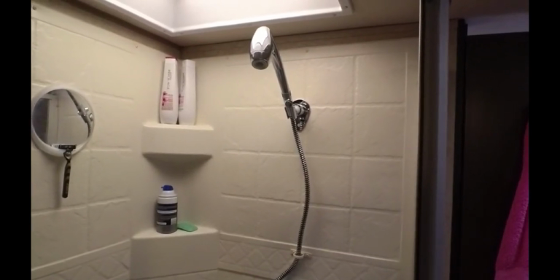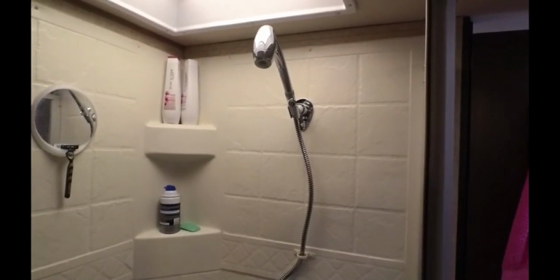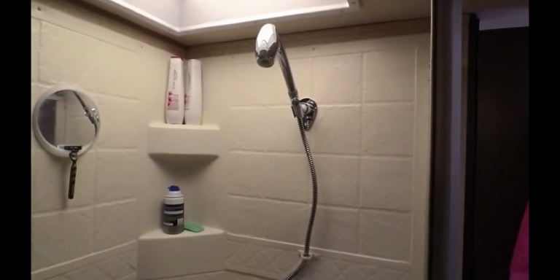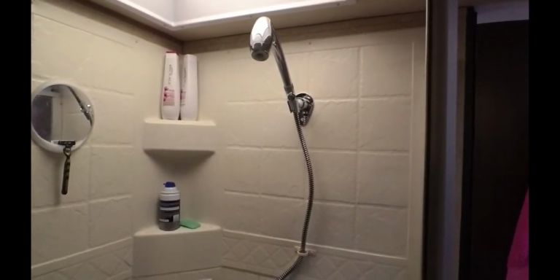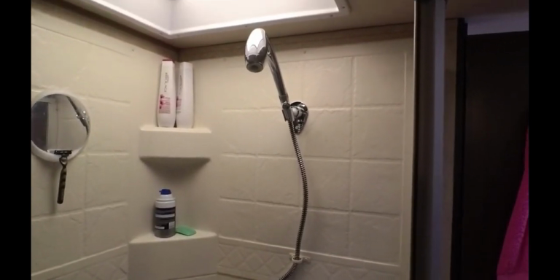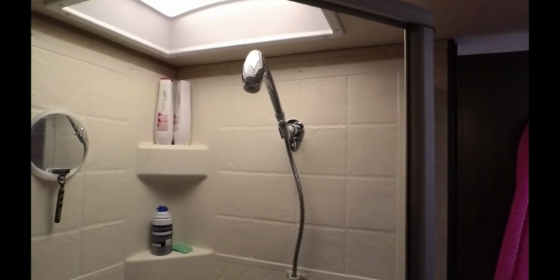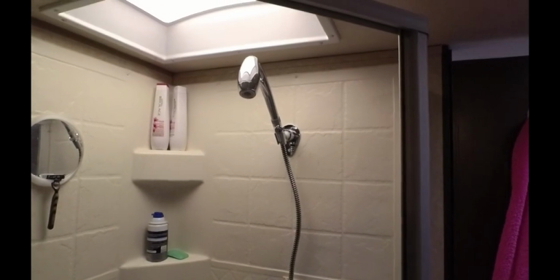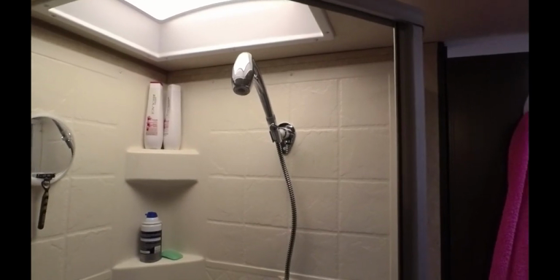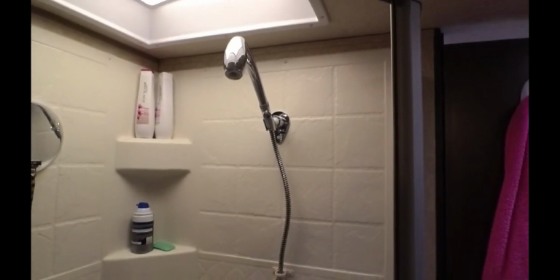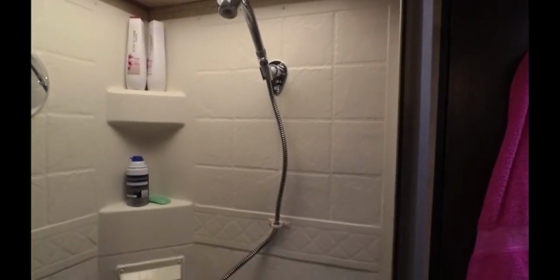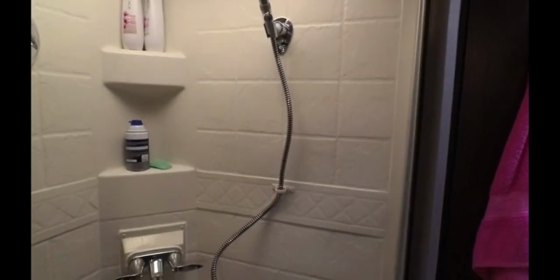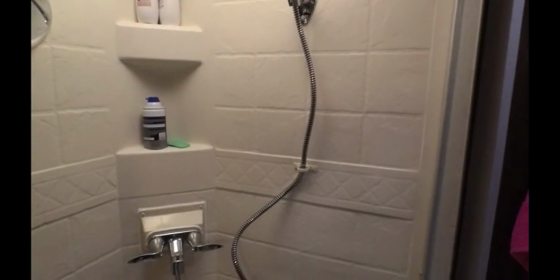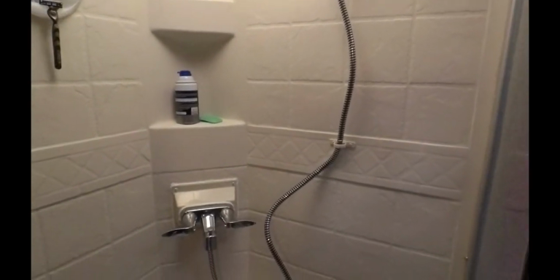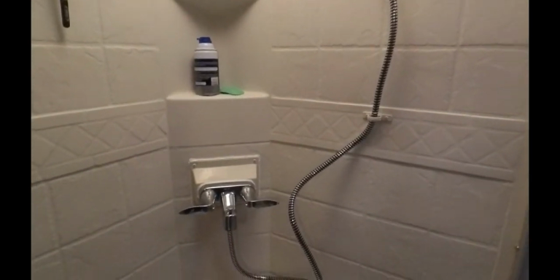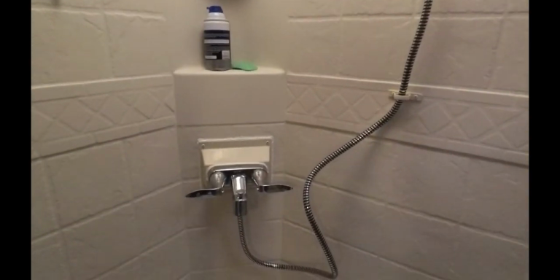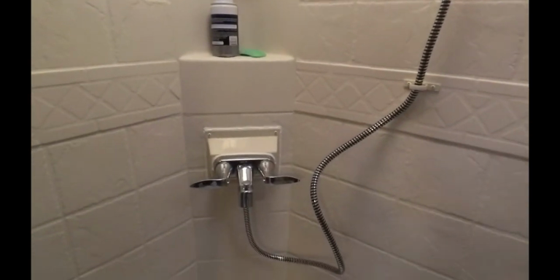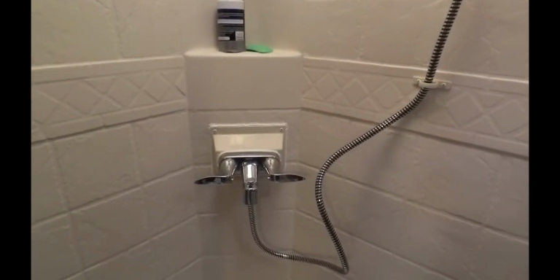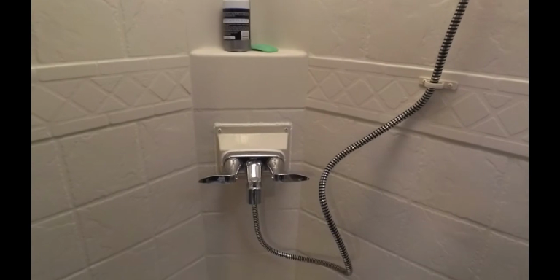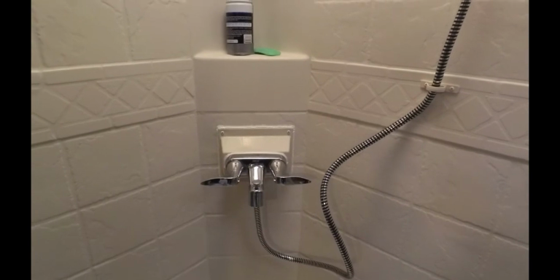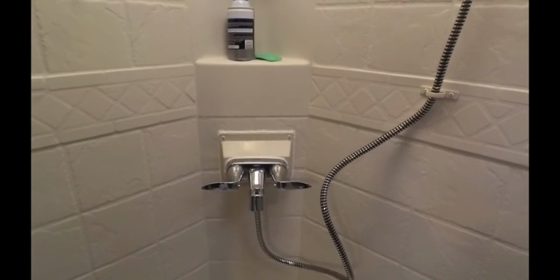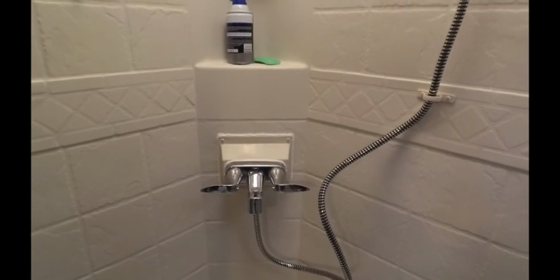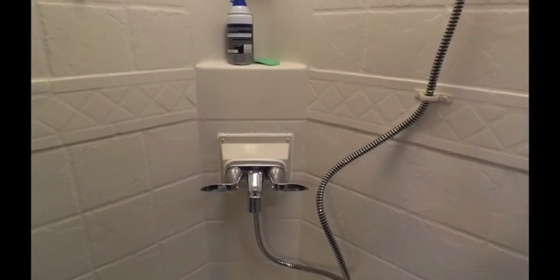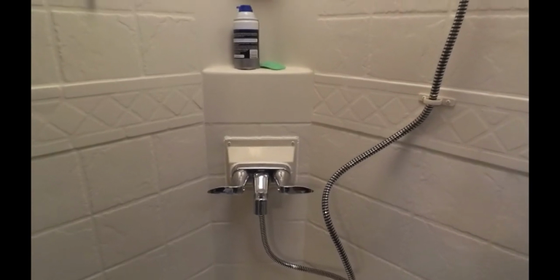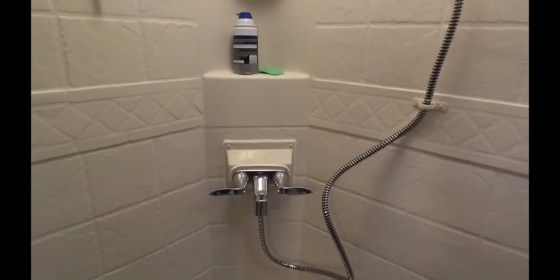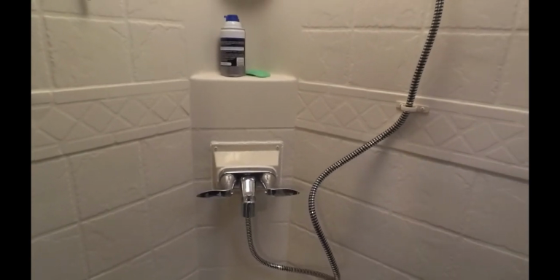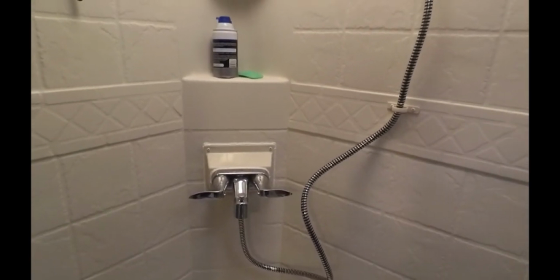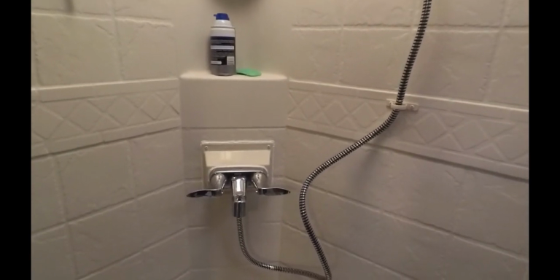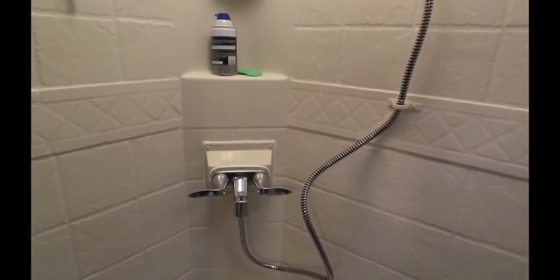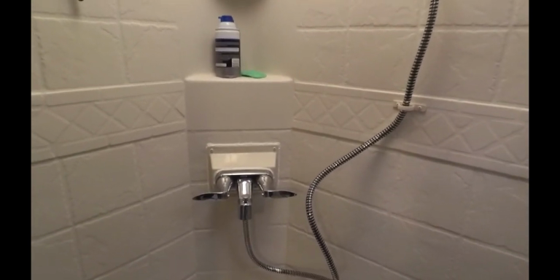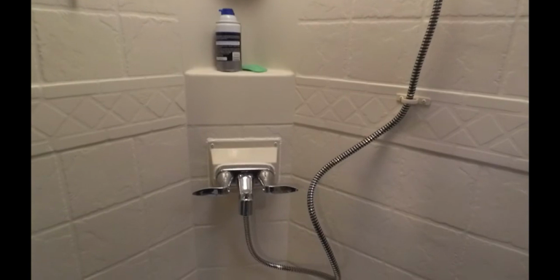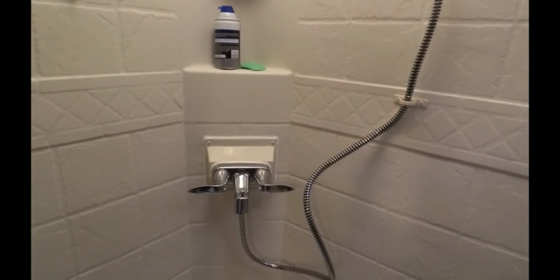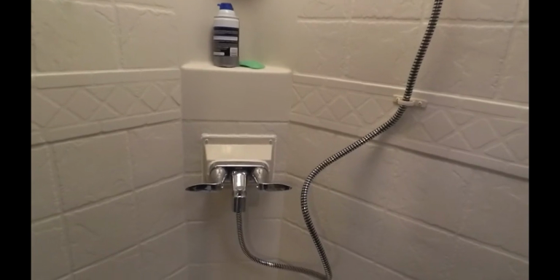I got my shower upgrades finished and figured I'd show you what it looks like. I've got the new Oxygenics showerhead up, and I also decided to install a new faucet while I was at it — just wanted to get something that matched.